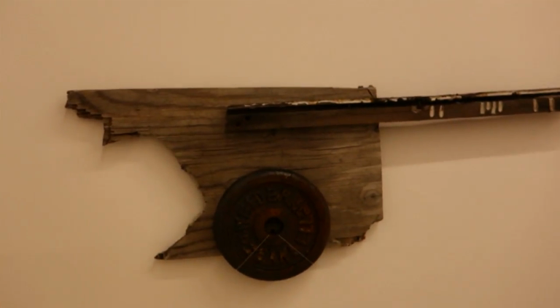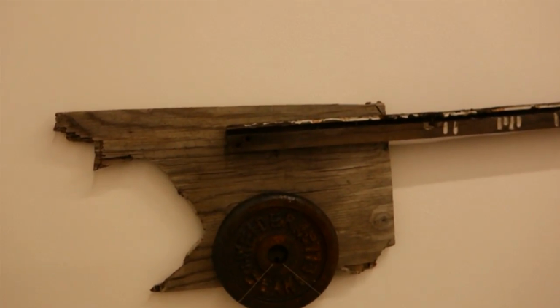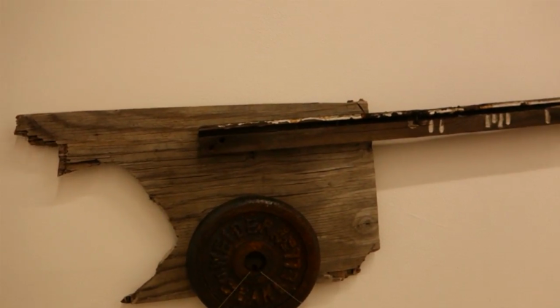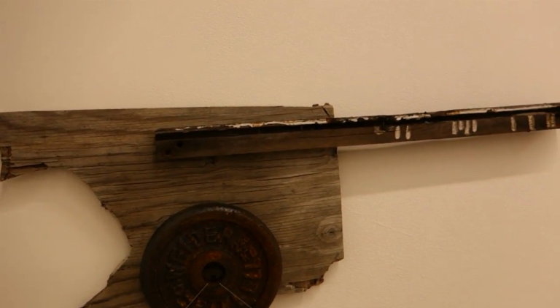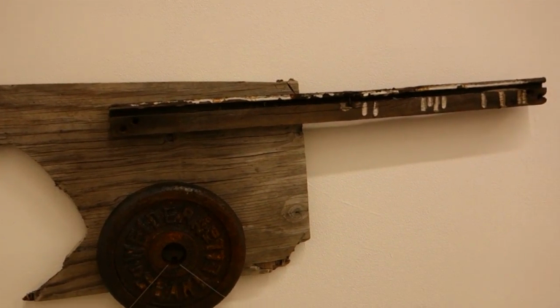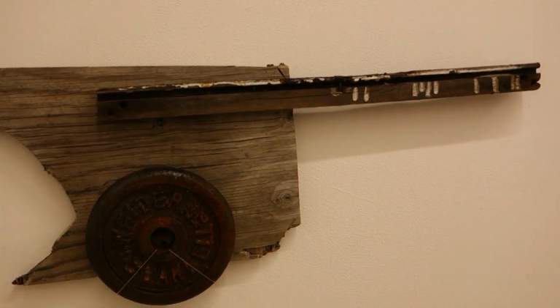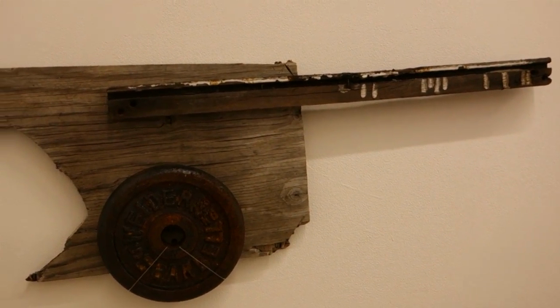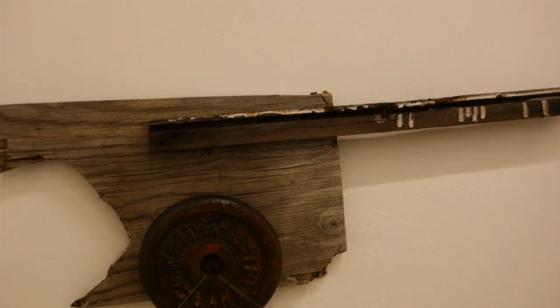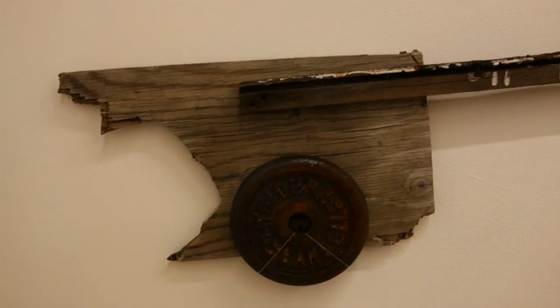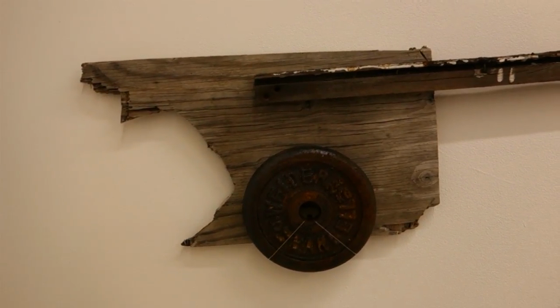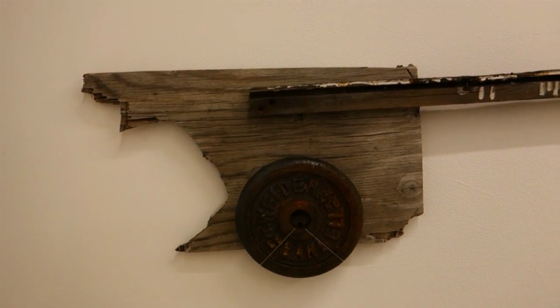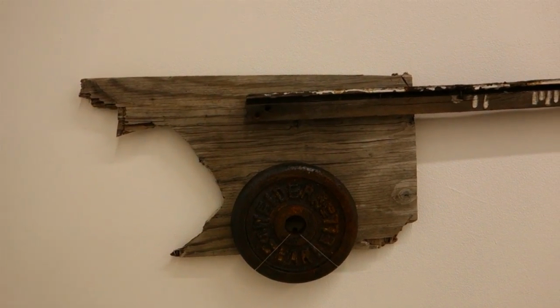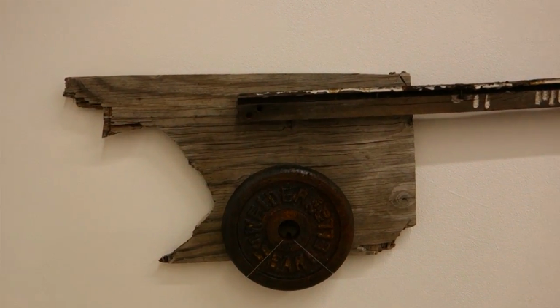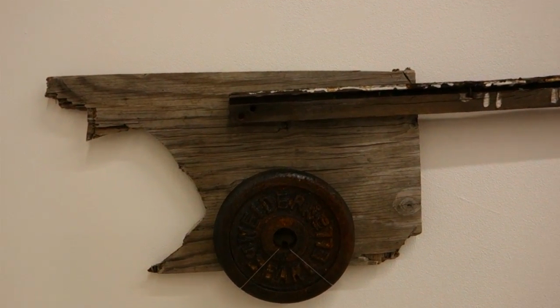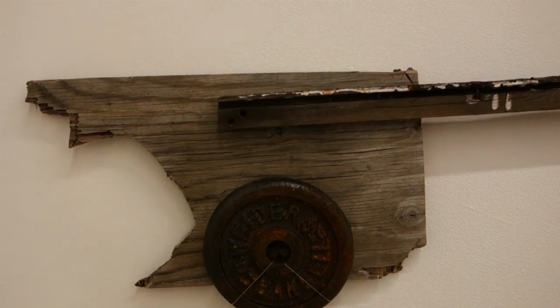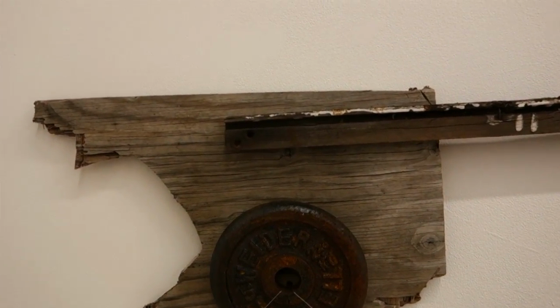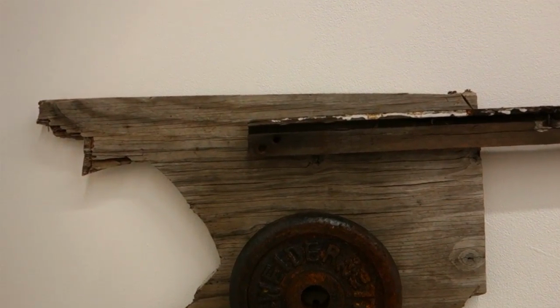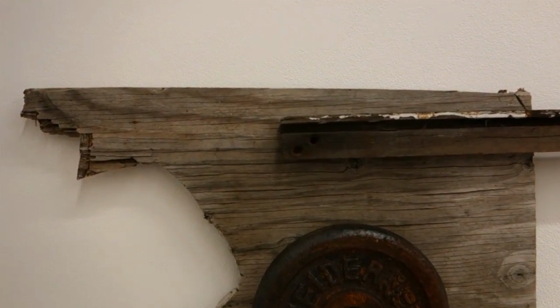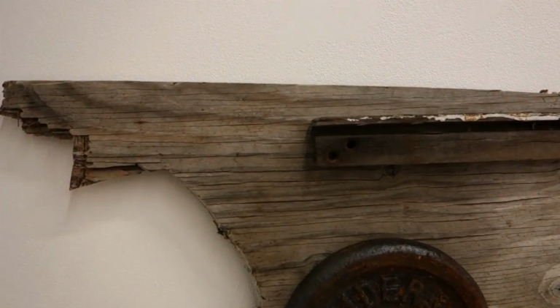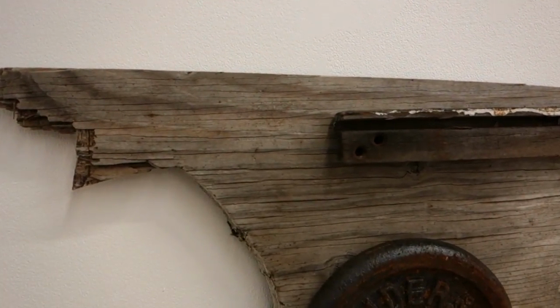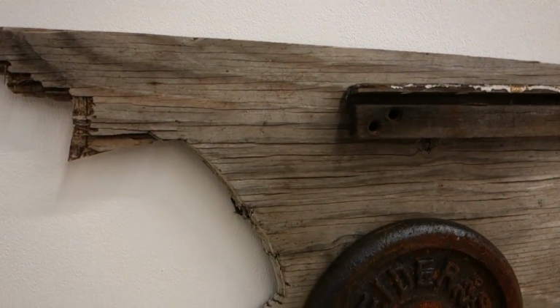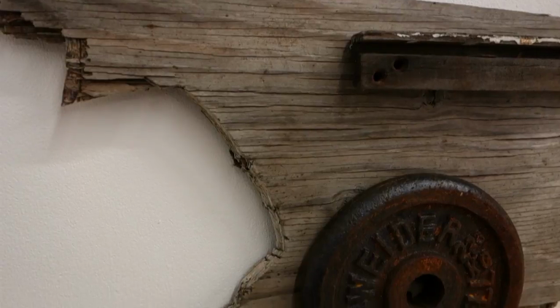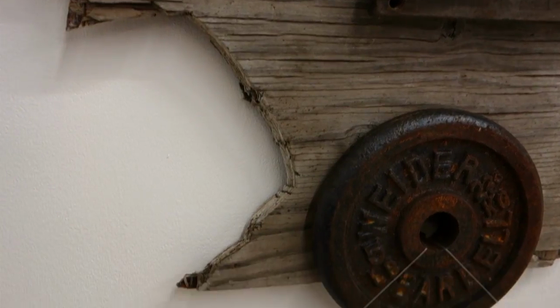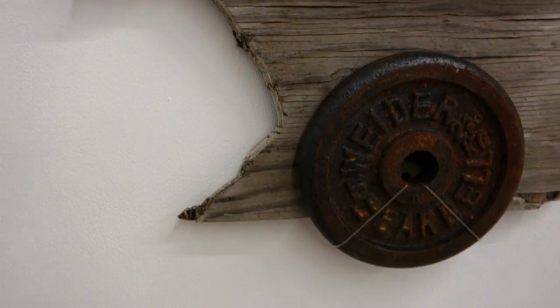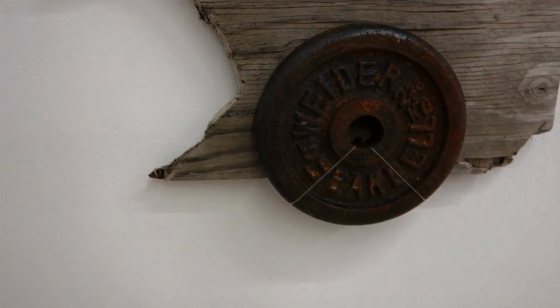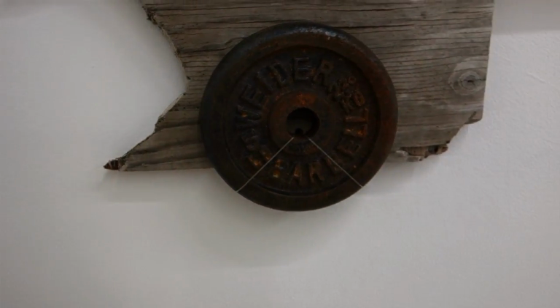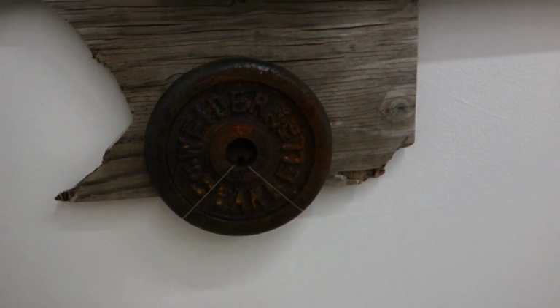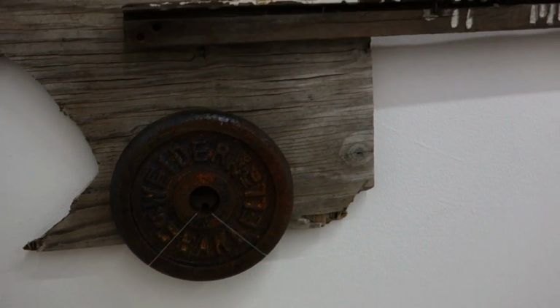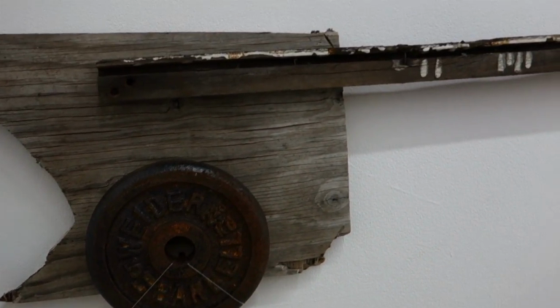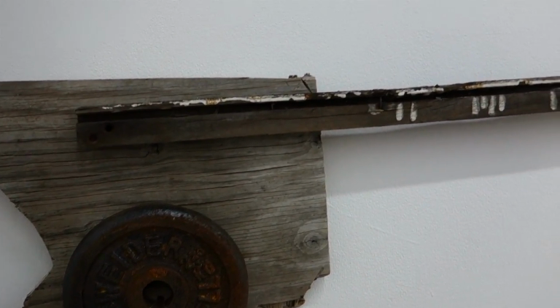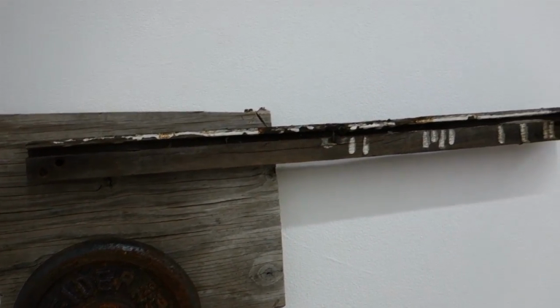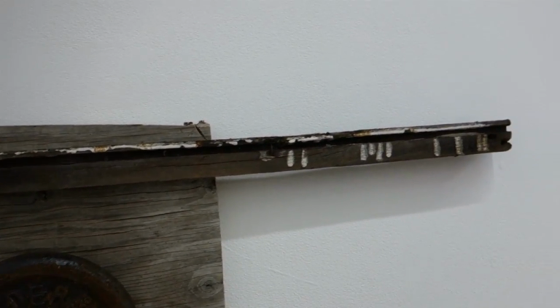This is by Norman Jabout. This is titled Wyckoff. Those are all — everything in there has been found on Wyckoff Street. Found on the street.